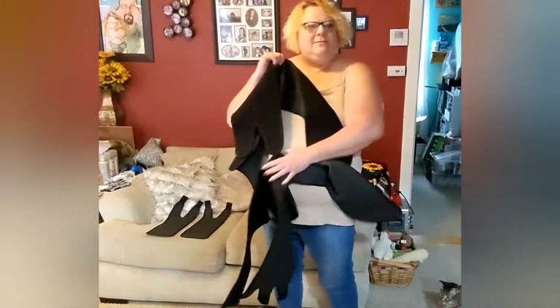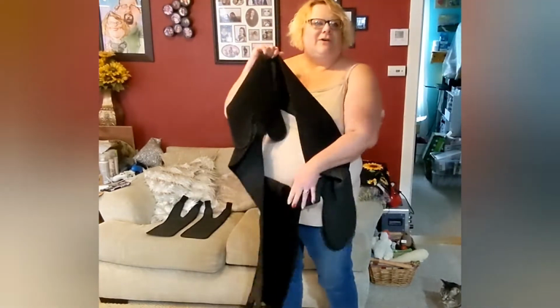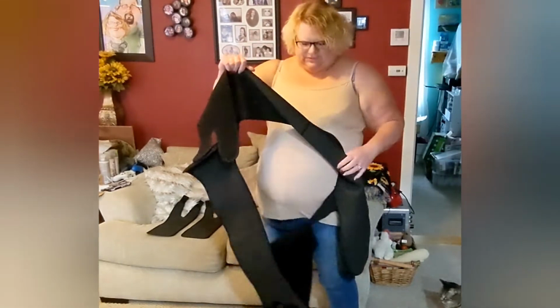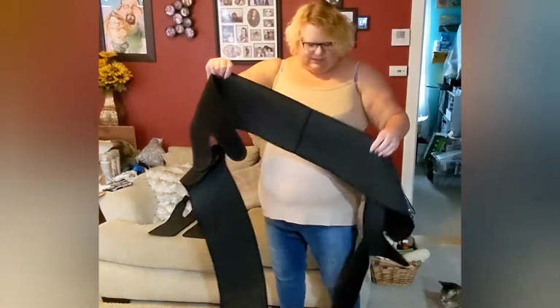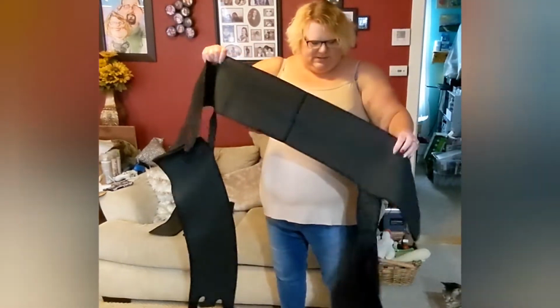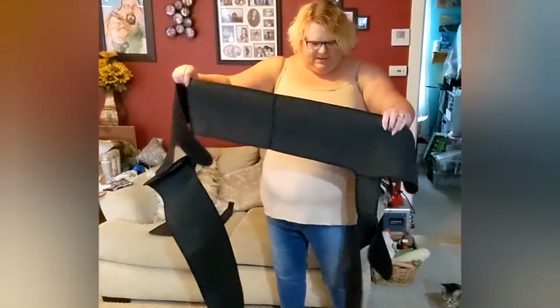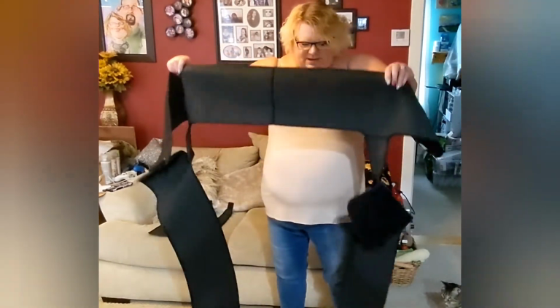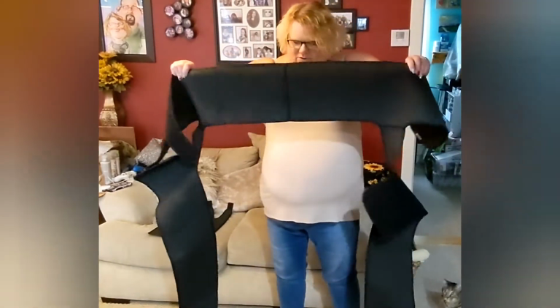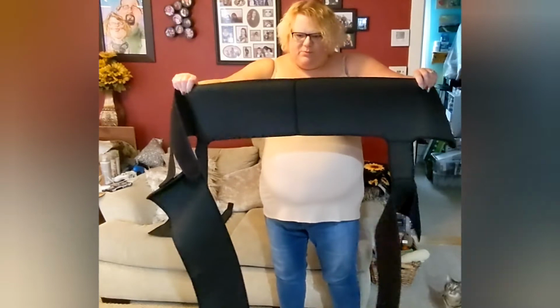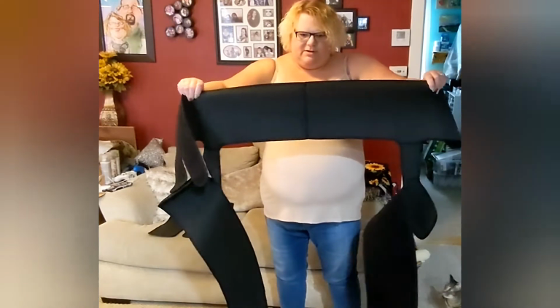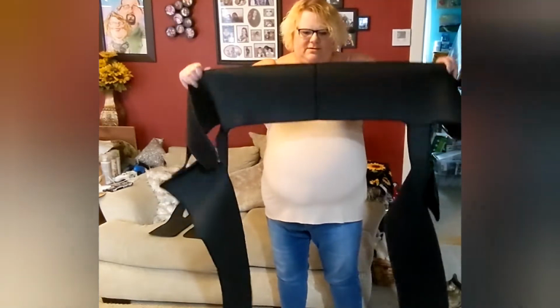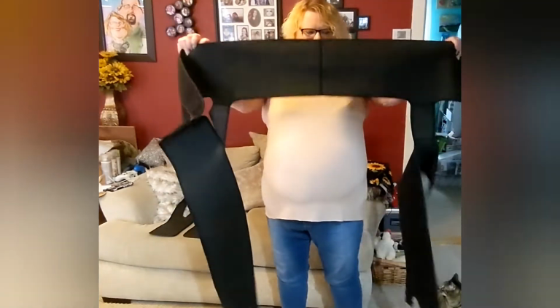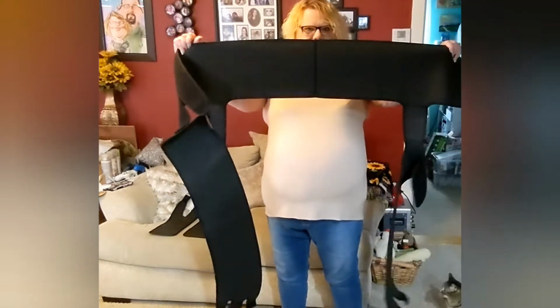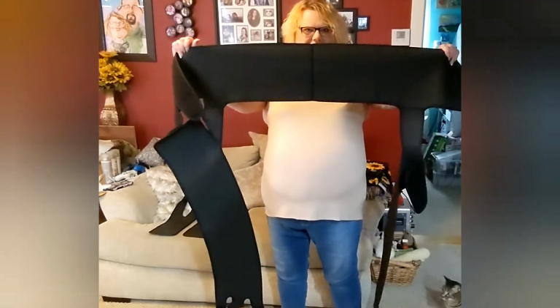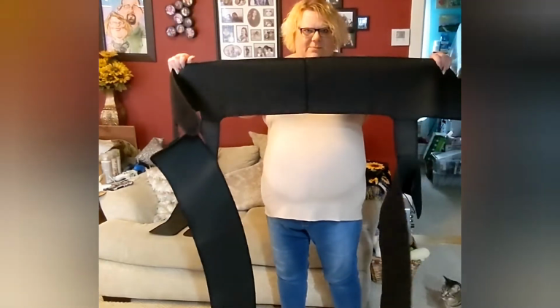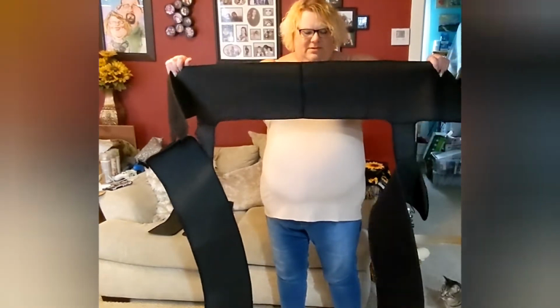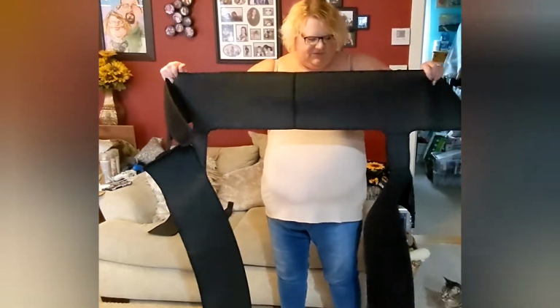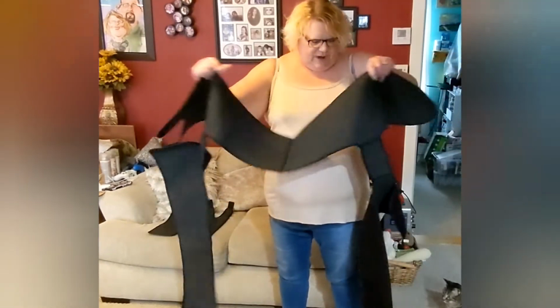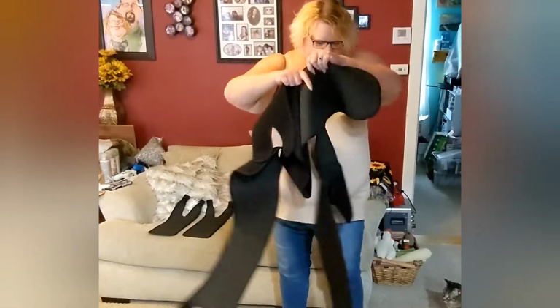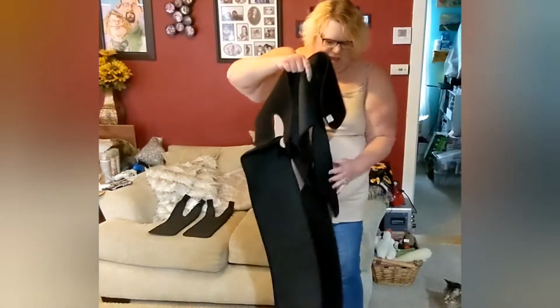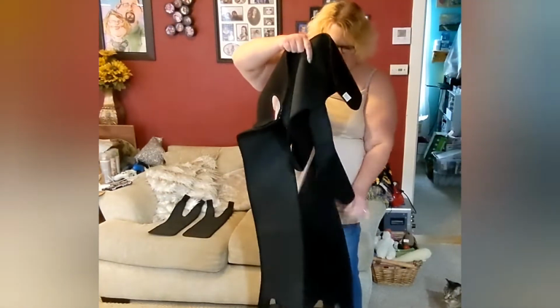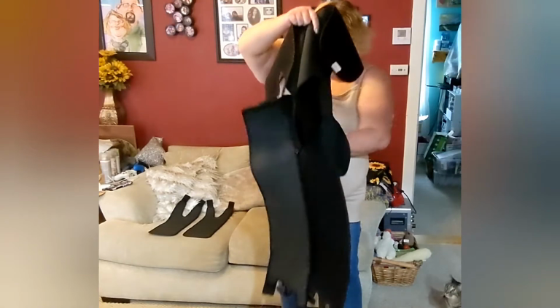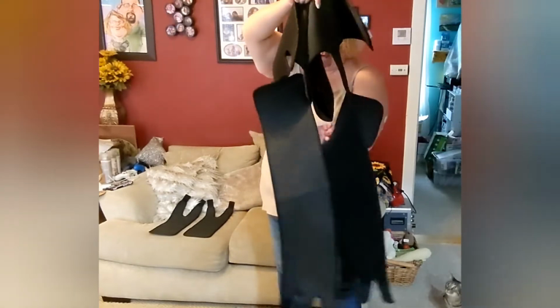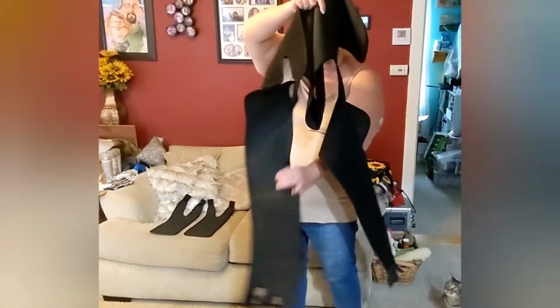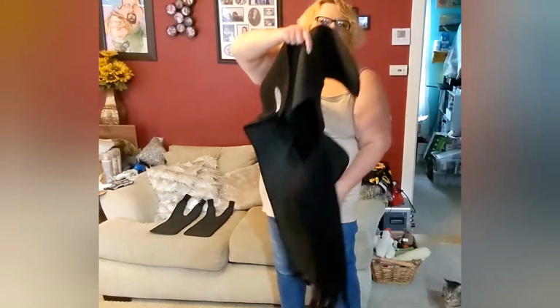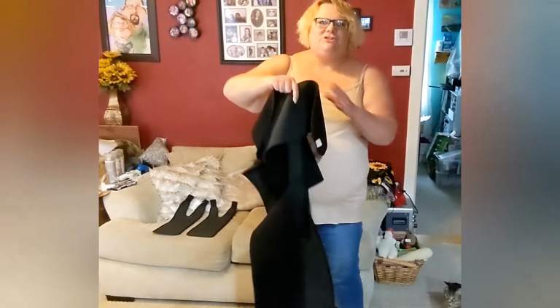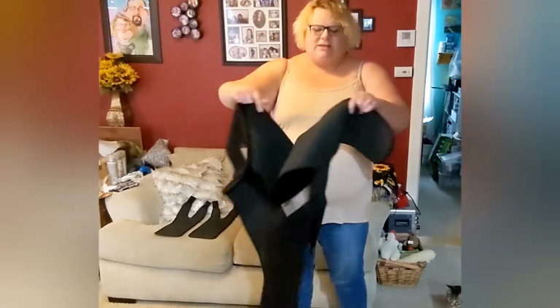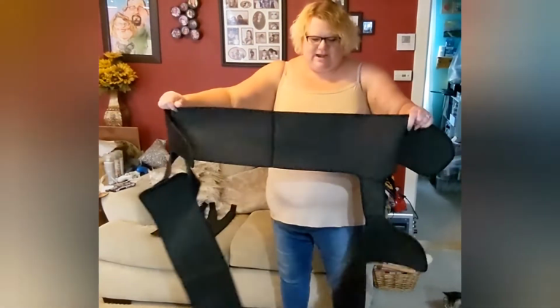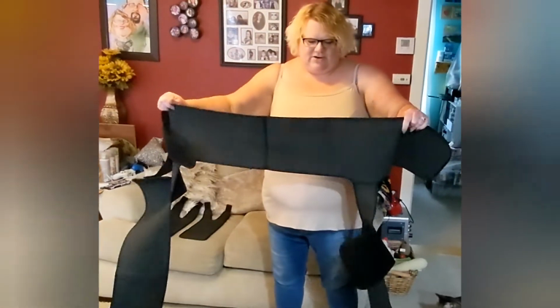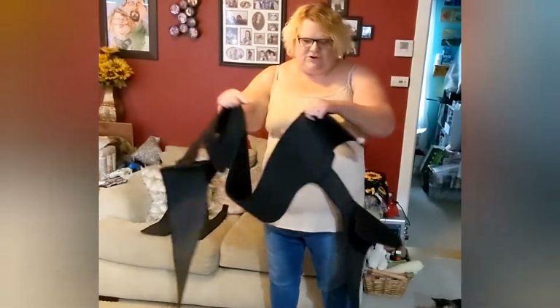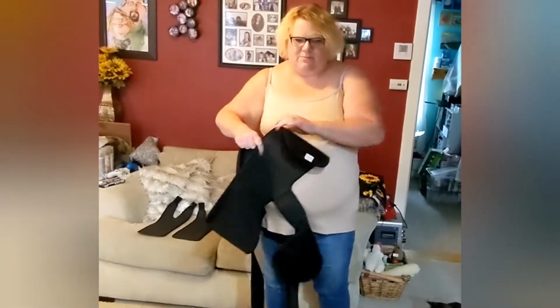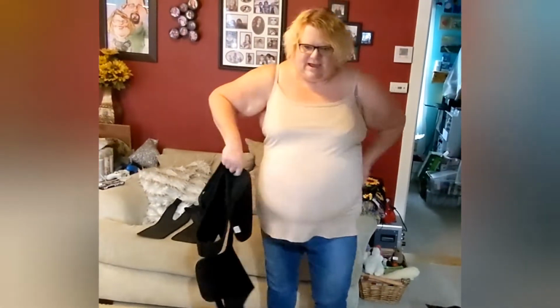The Velcro's sticking a little. You're going to want to put this towards the top — that's for your waist. And then it's got two extensions that hang down for your upper thighs.